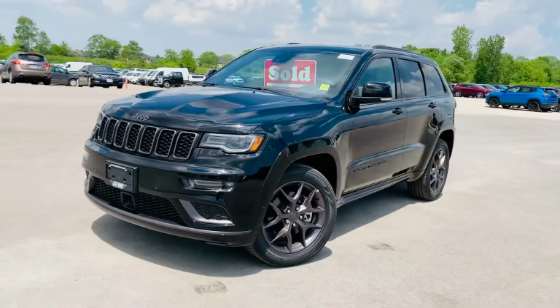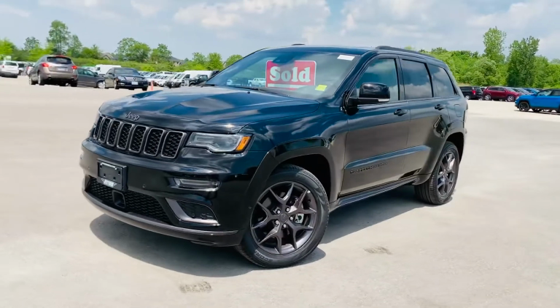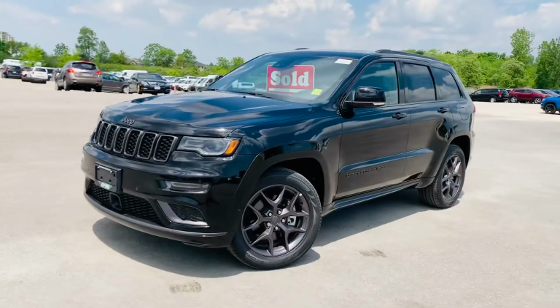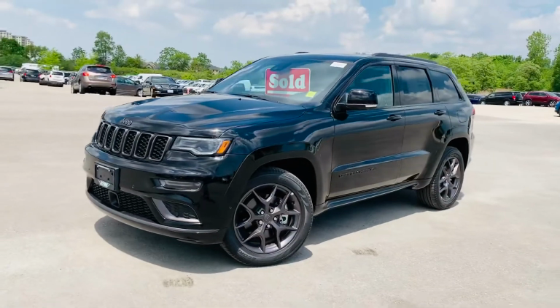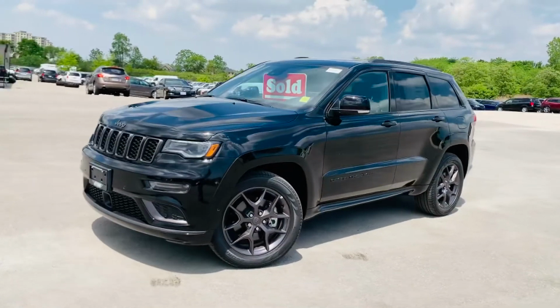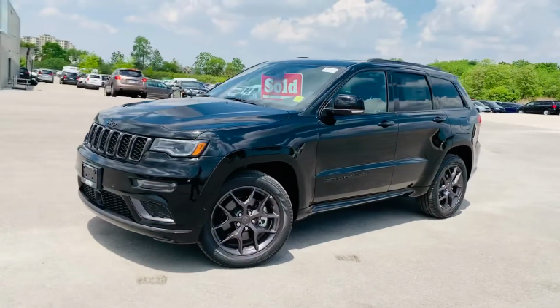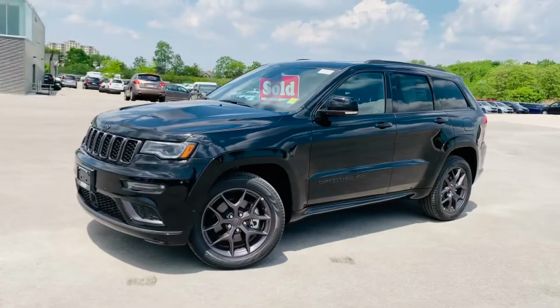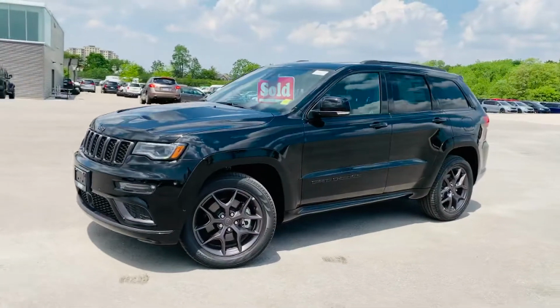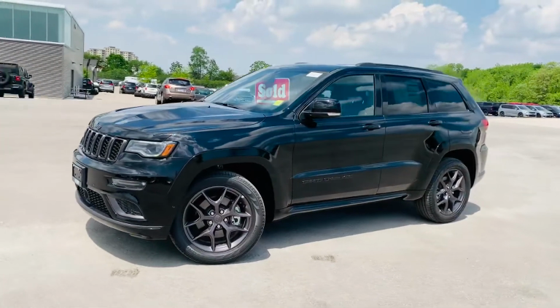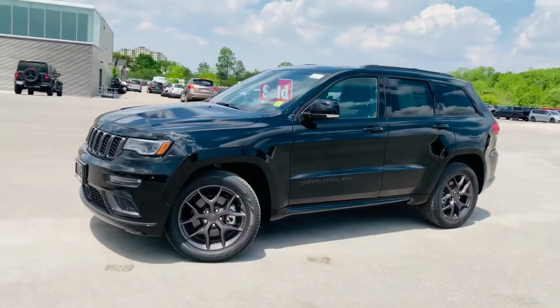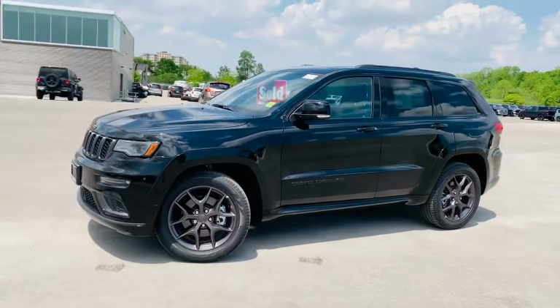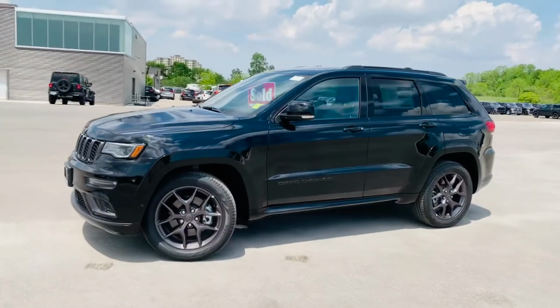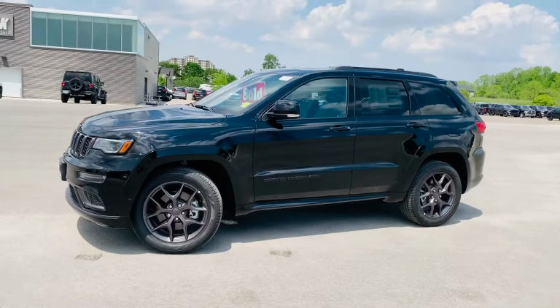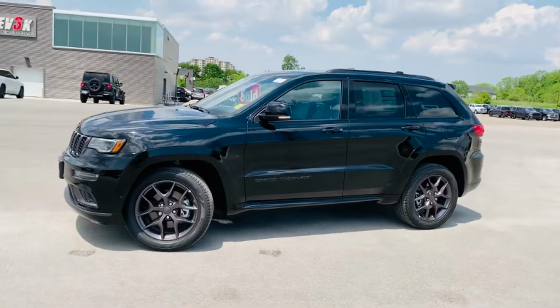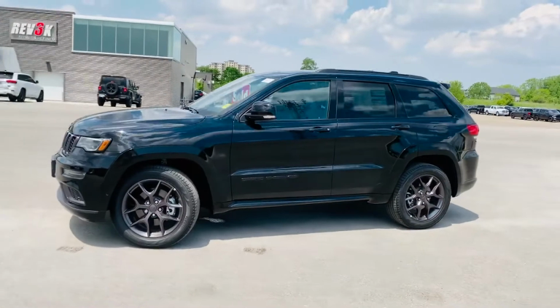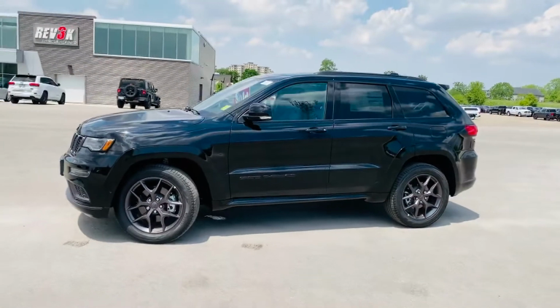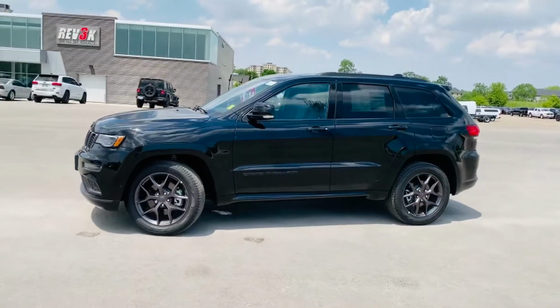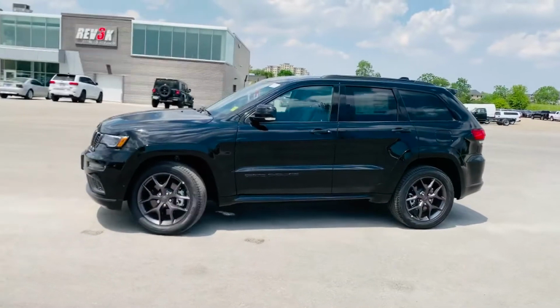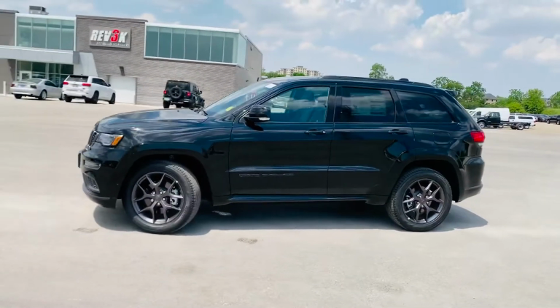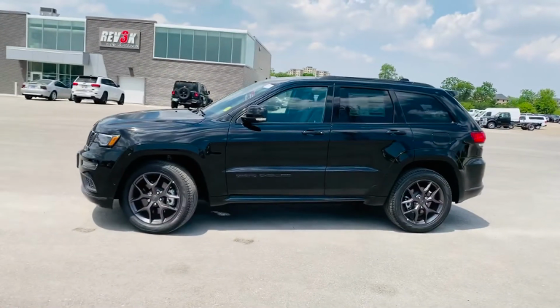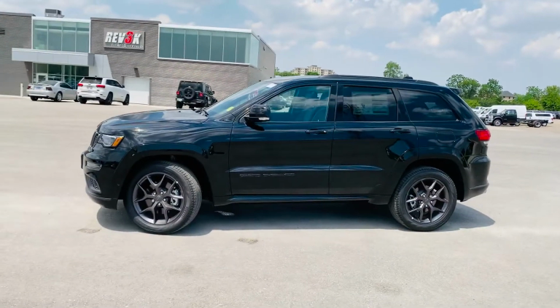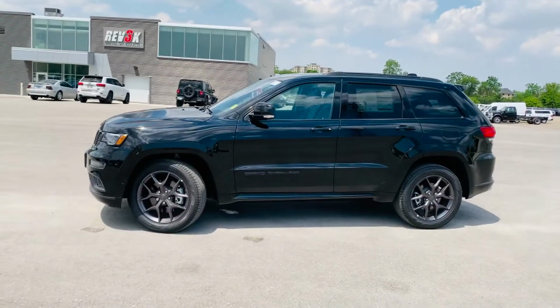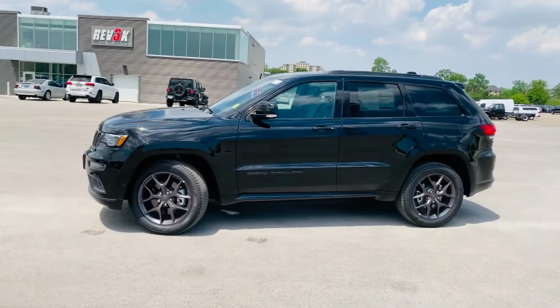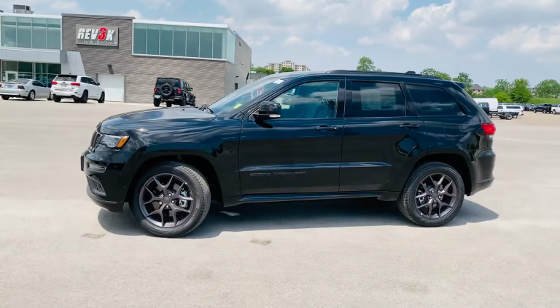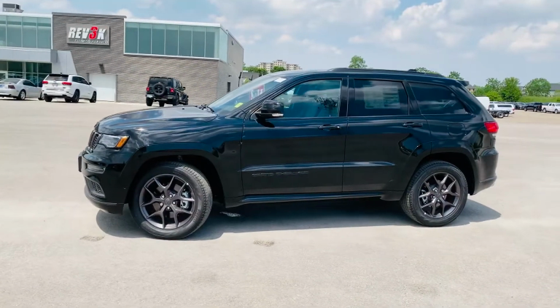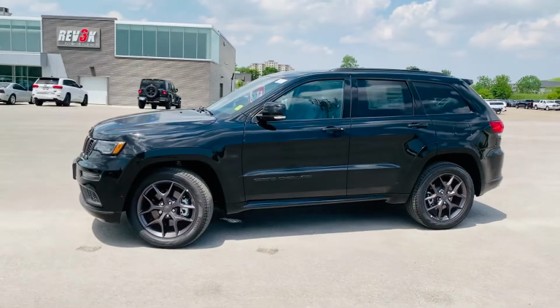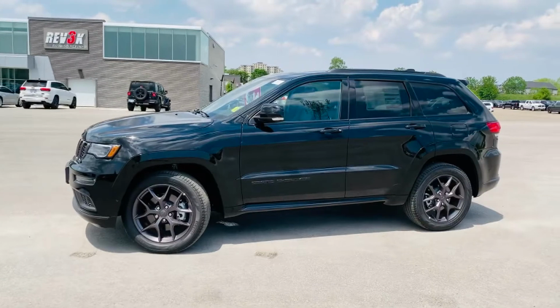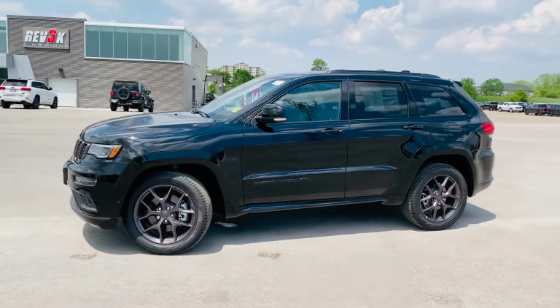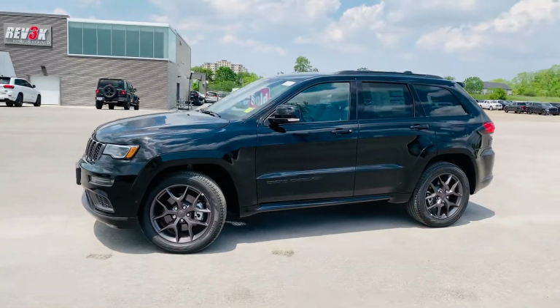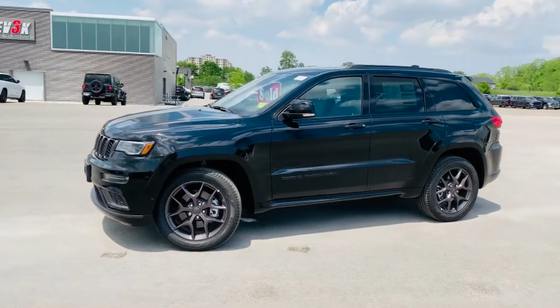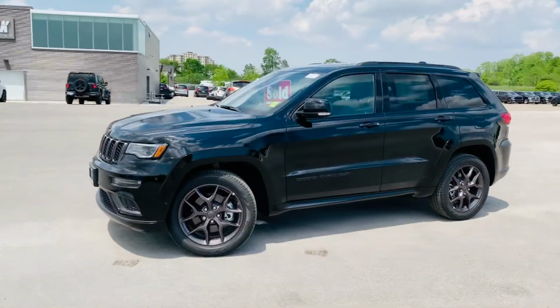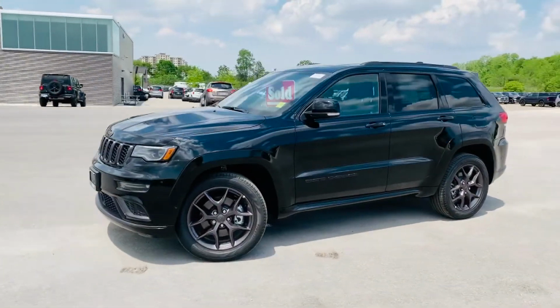Check out my 2020 Jeep Grand Cherokee Limited X with the 5.7 Hemi. I'm going to black out the rims, tint out the front two windows, as well as put some yellow in those calipers to customize it for my liking.